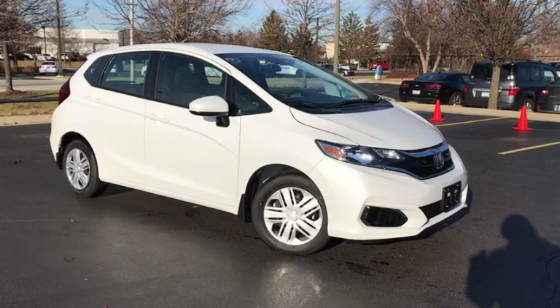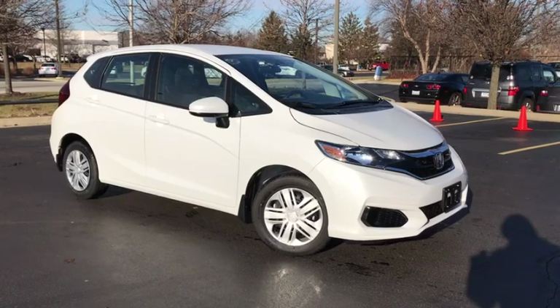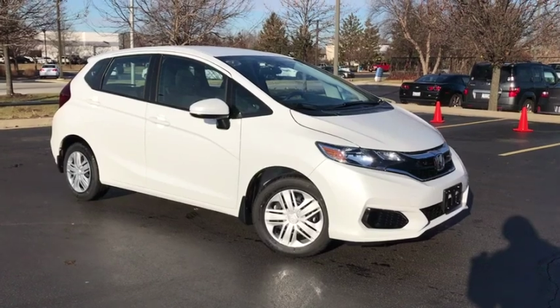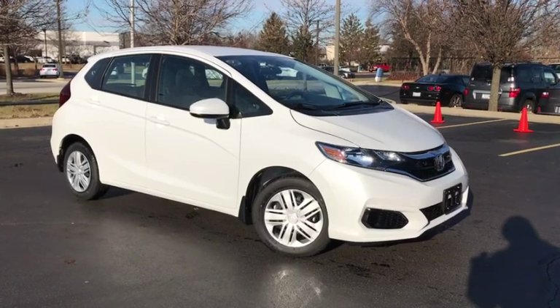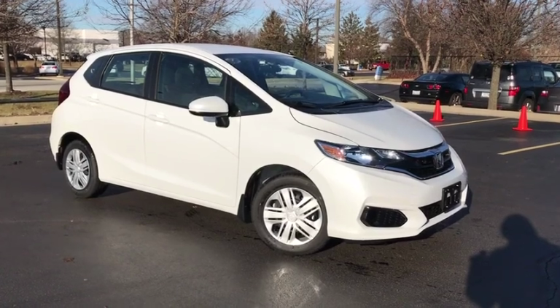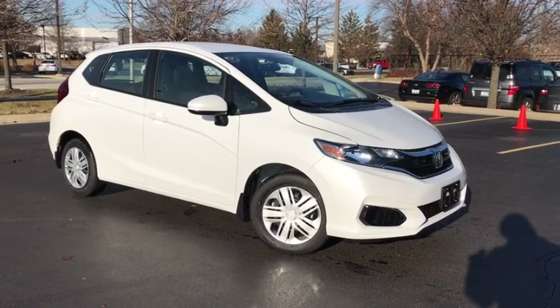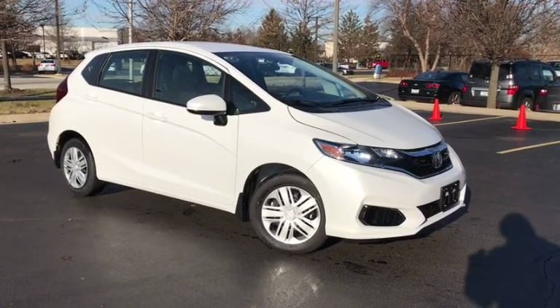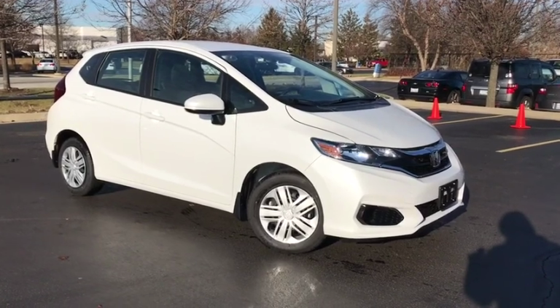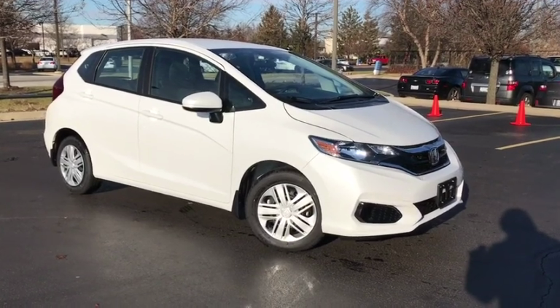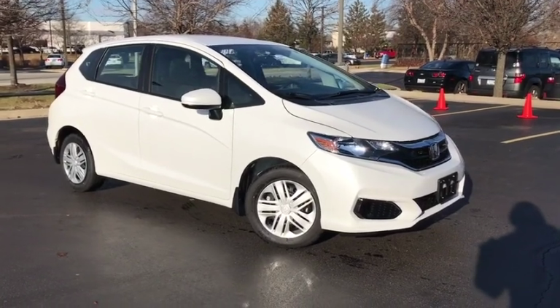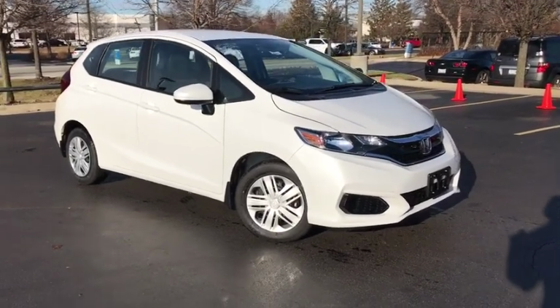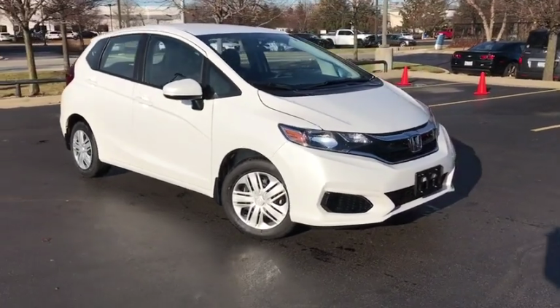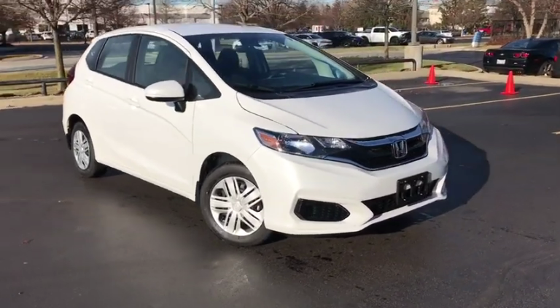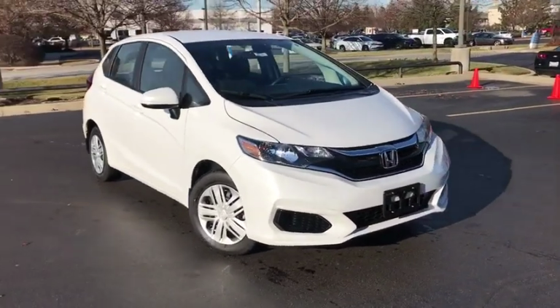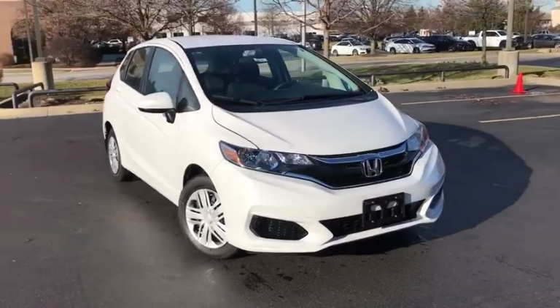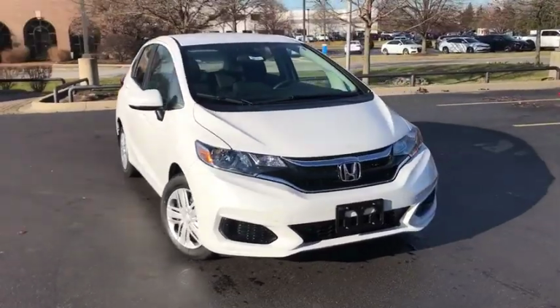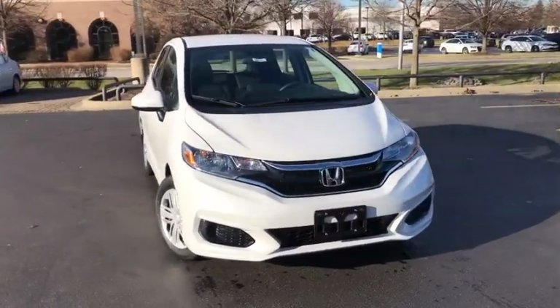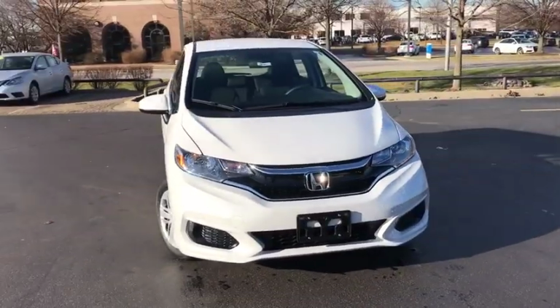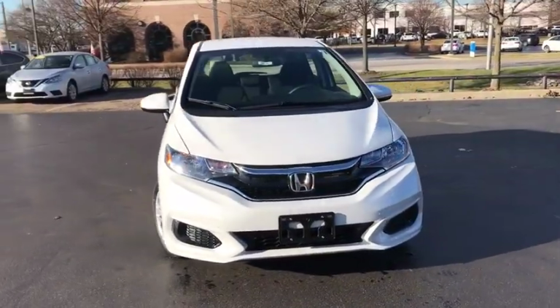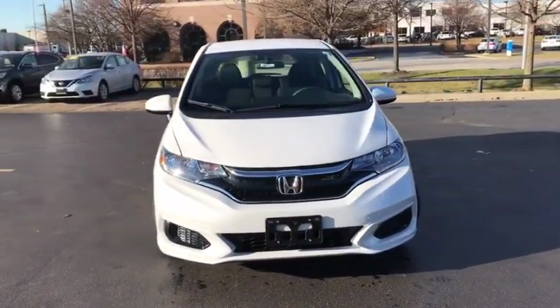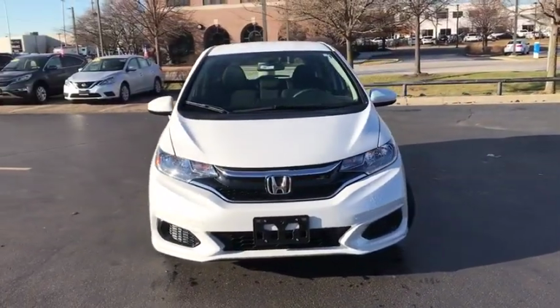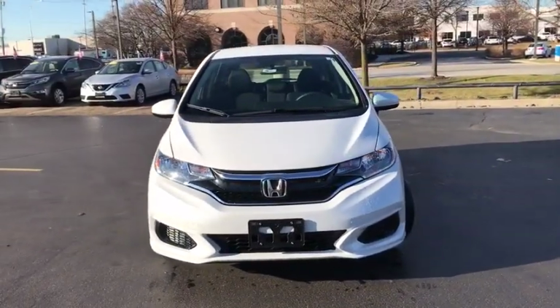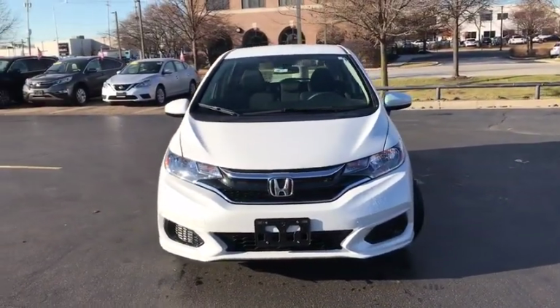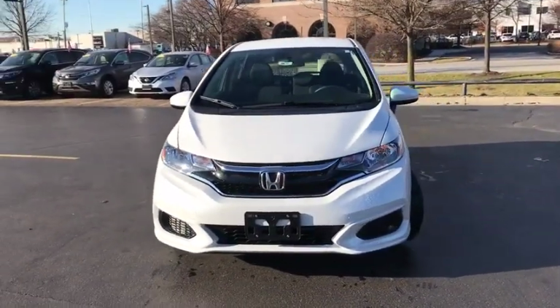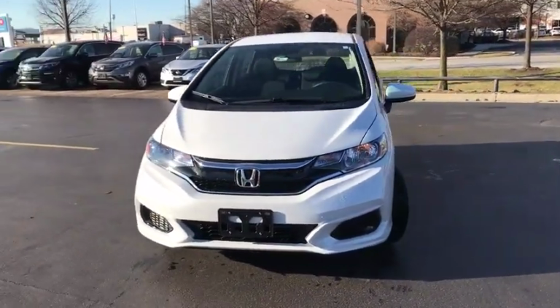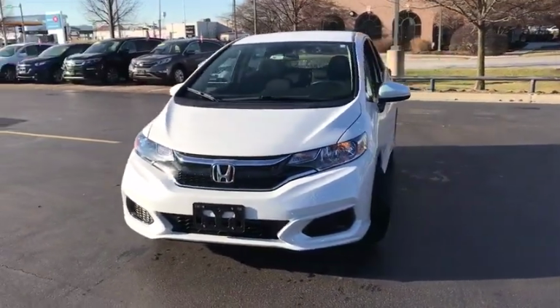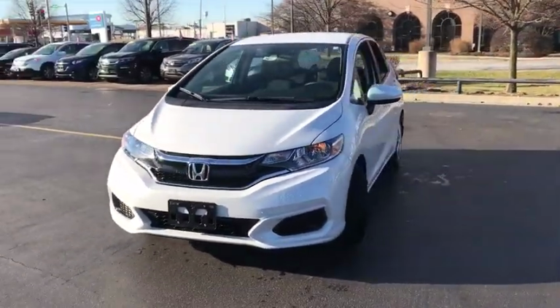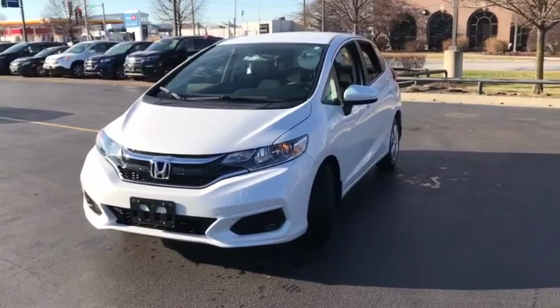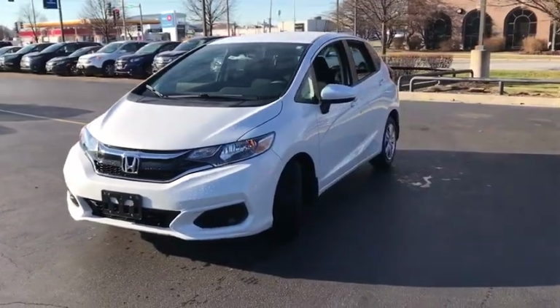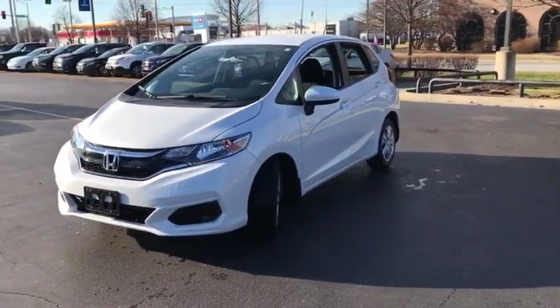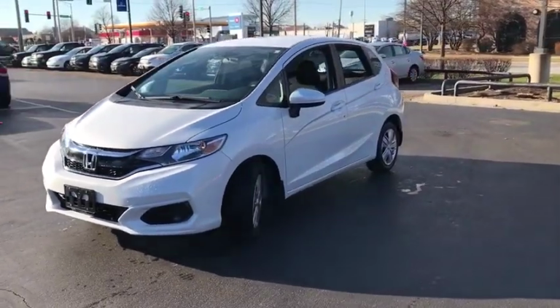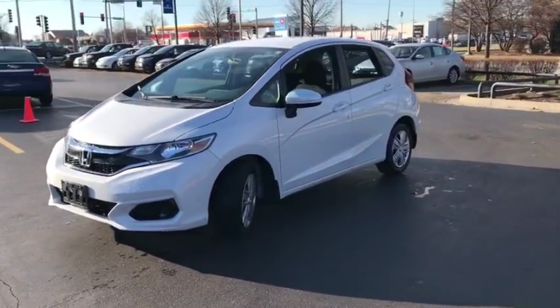Looking for the right vehicle? Check out the 2019 Honda Fit. The Fit was engineered to be useful, efficient, and reliable, but its most important attribute is its innate charm and coolness.